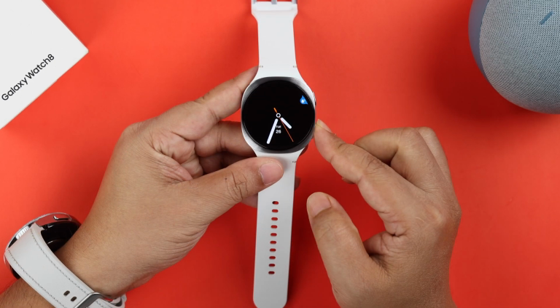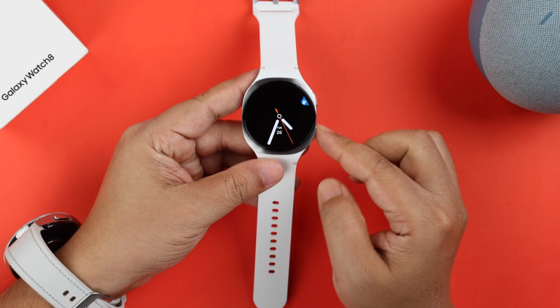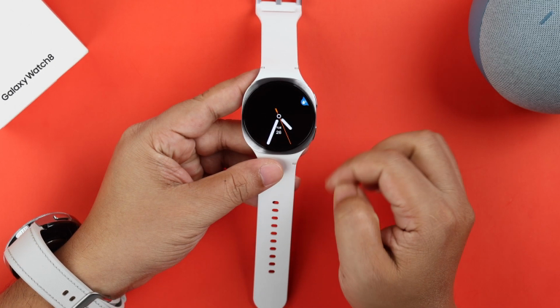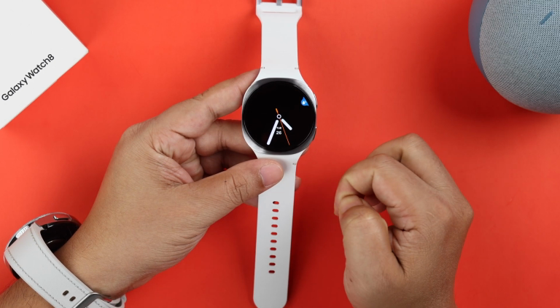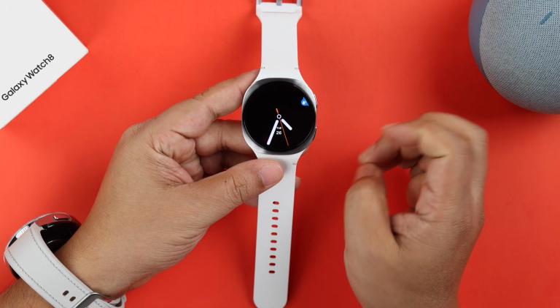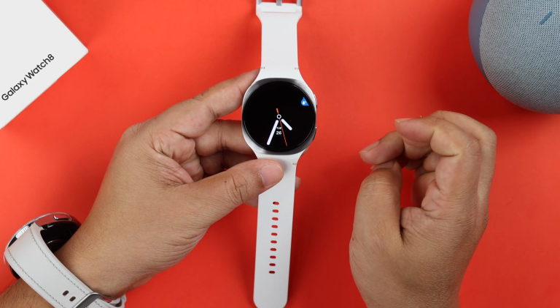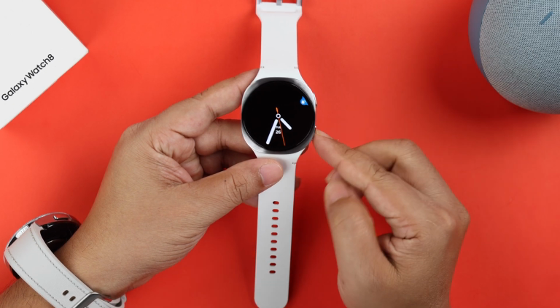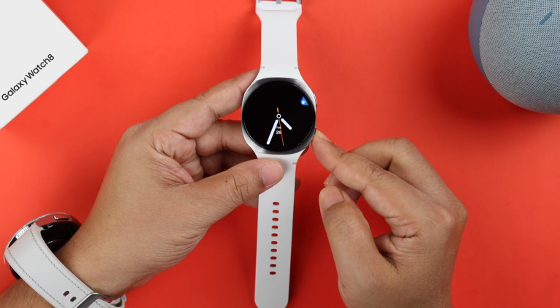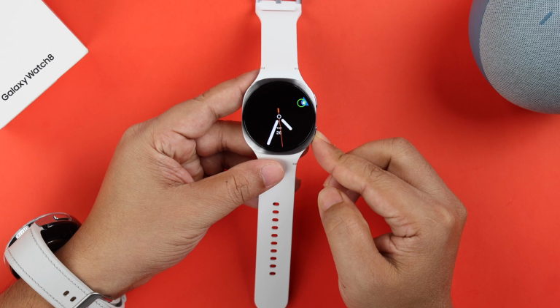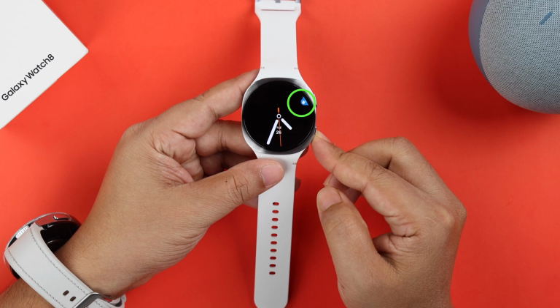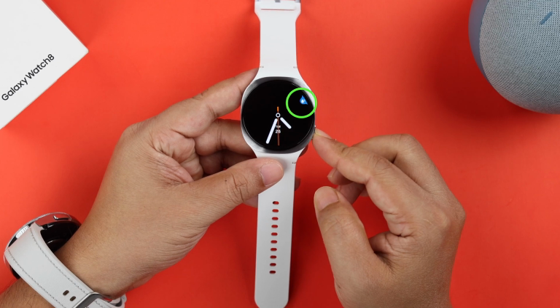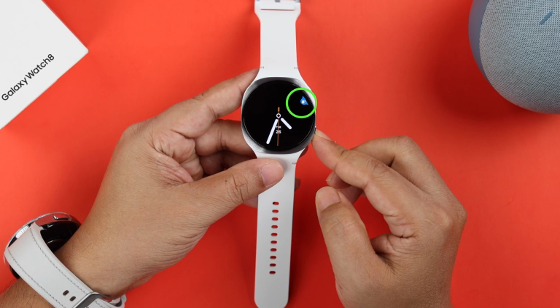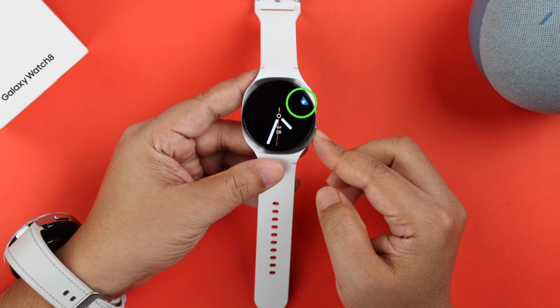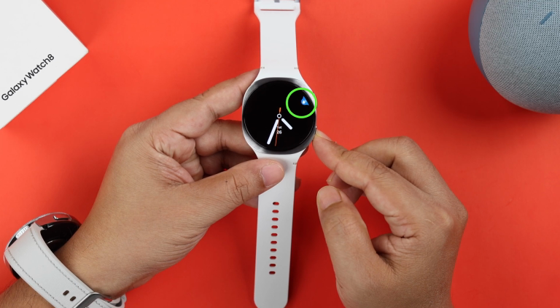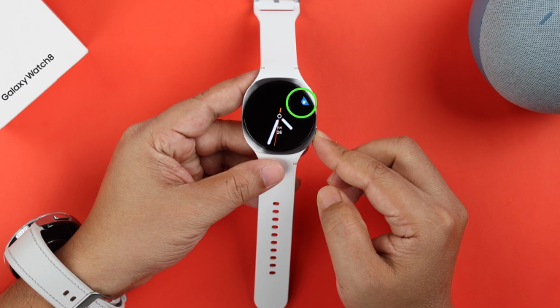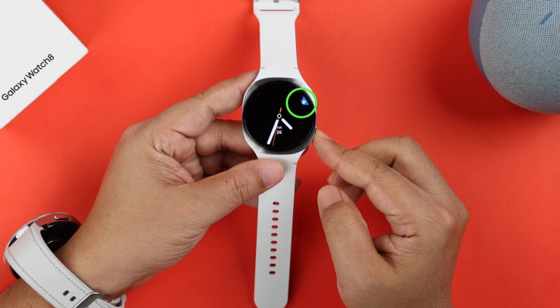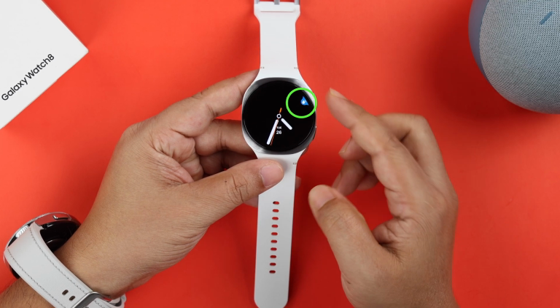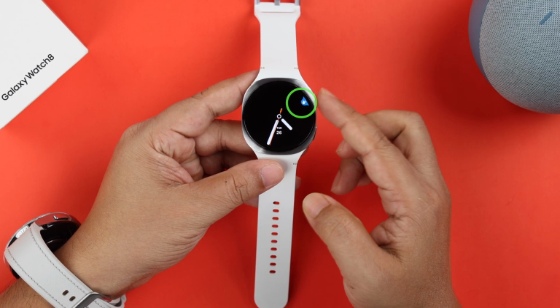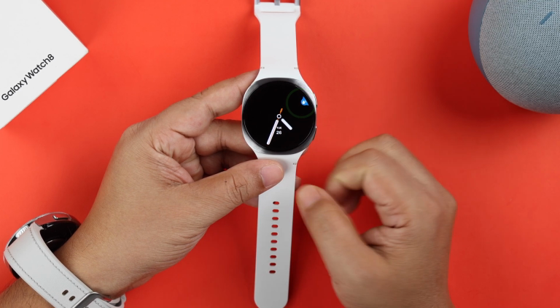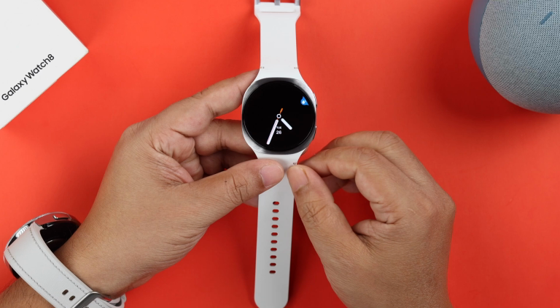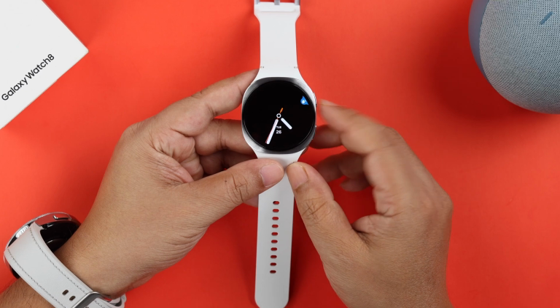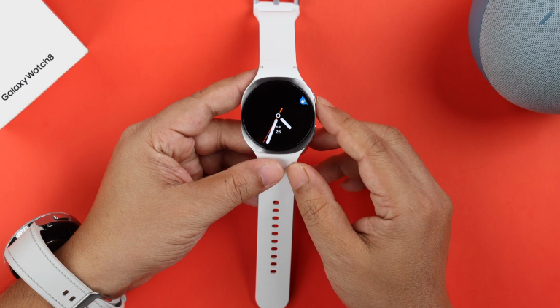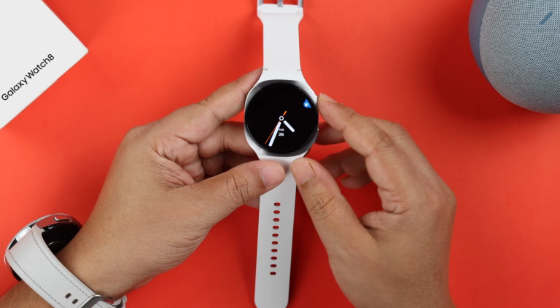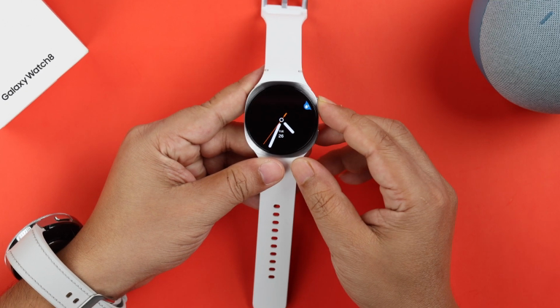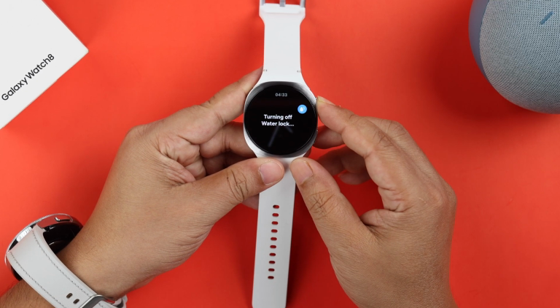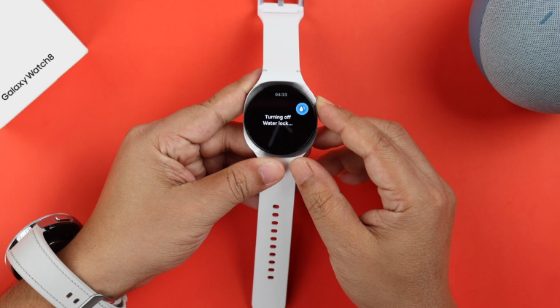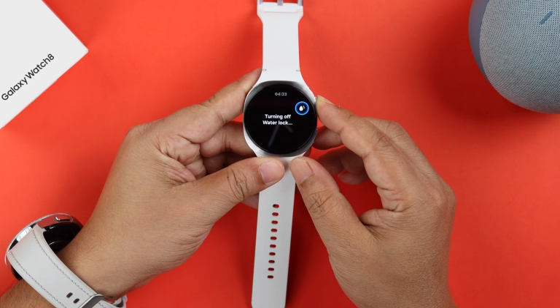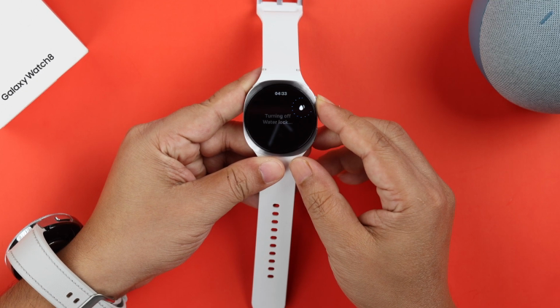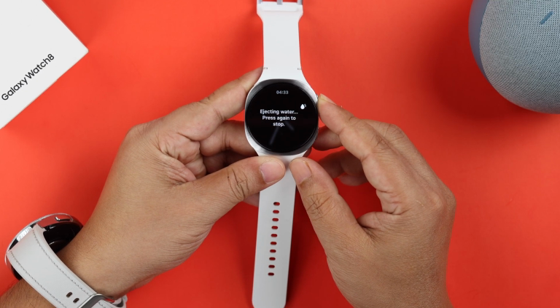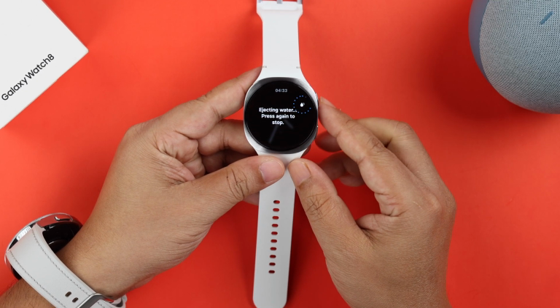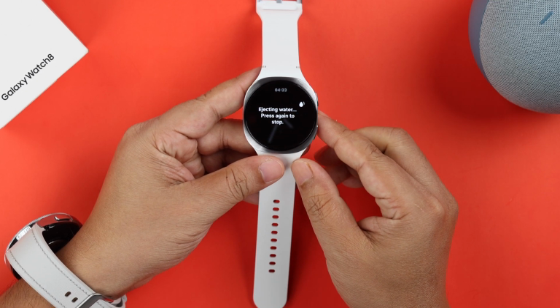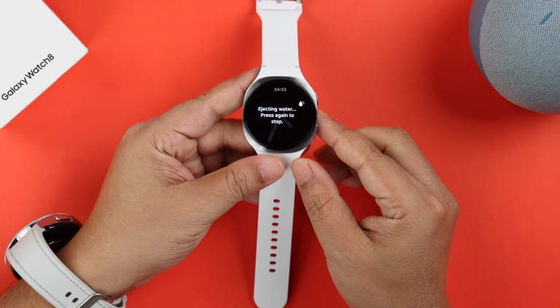Alright, just in case you see a tiny droplet on your watch screen, it means that the water lock was accidentally enabled. To disable it, just press and hold the power button until the water lock turns off.